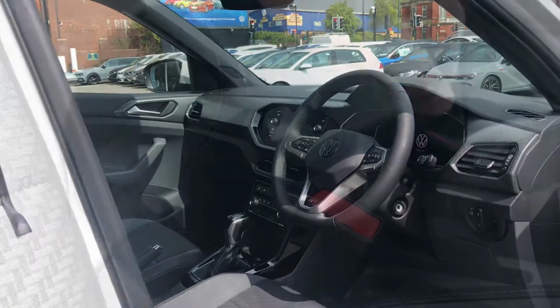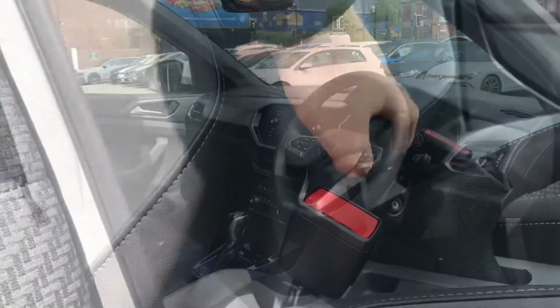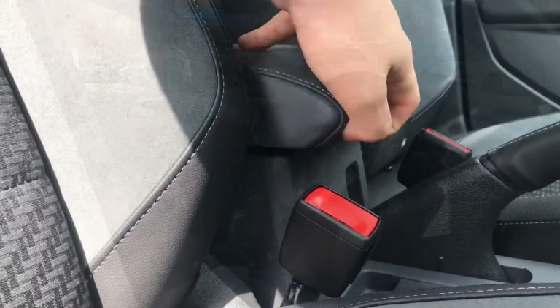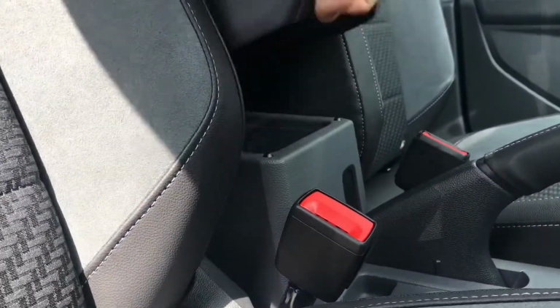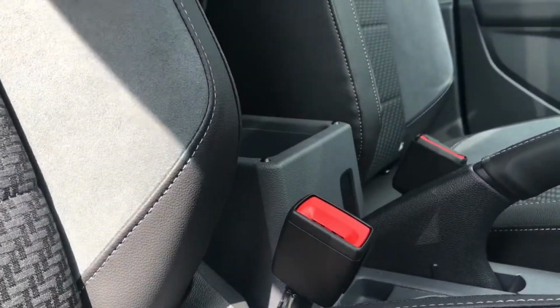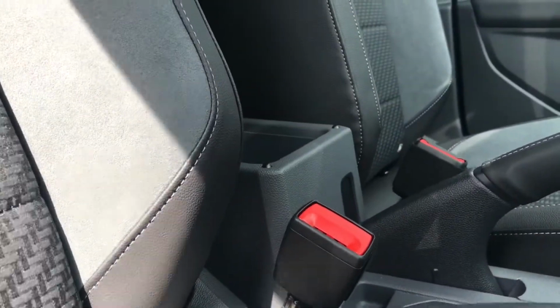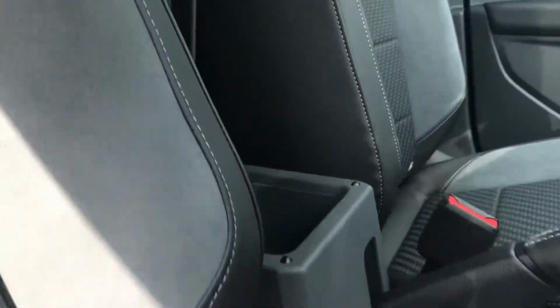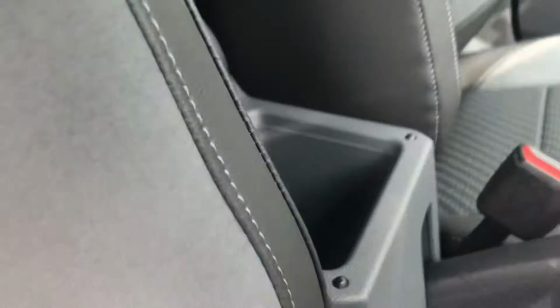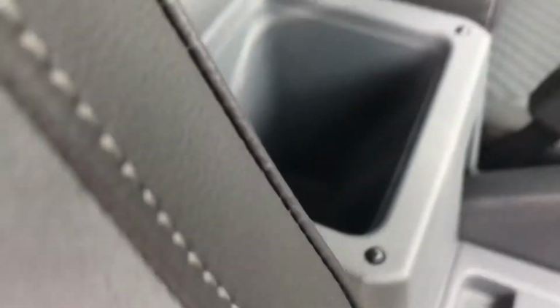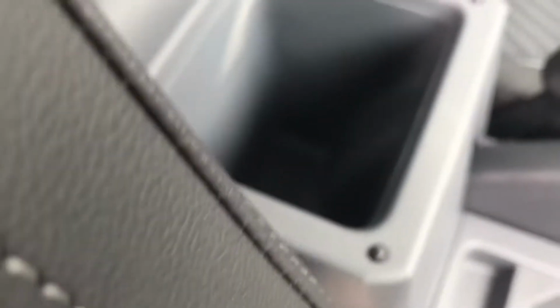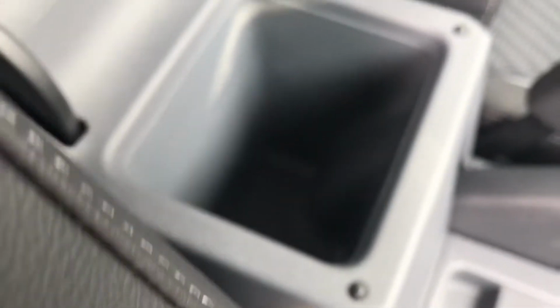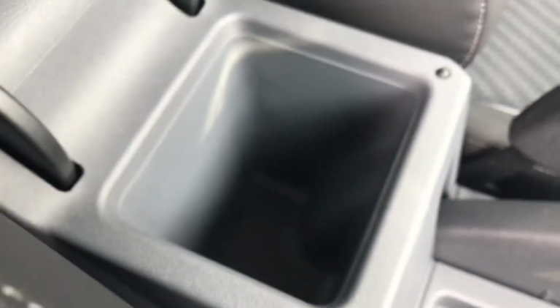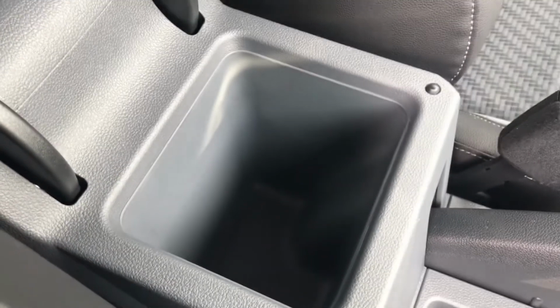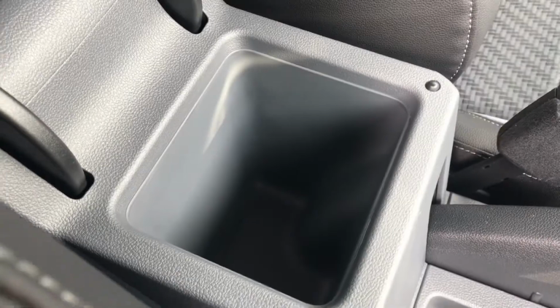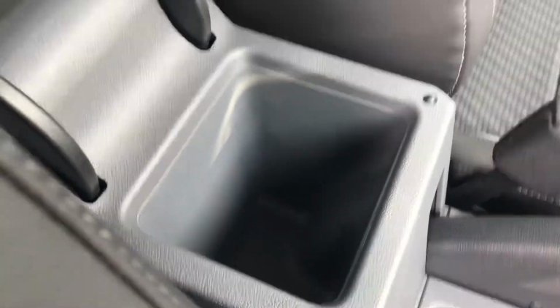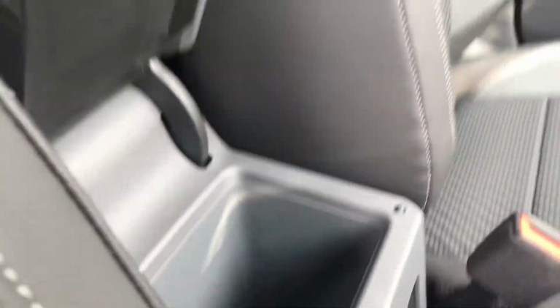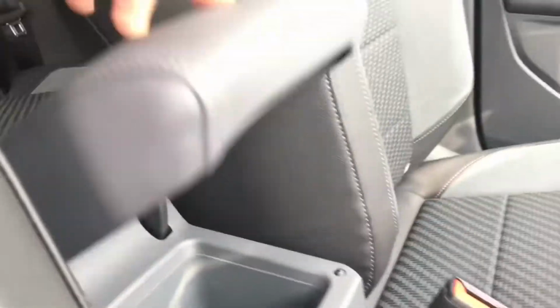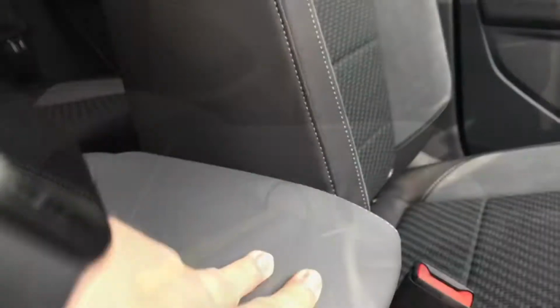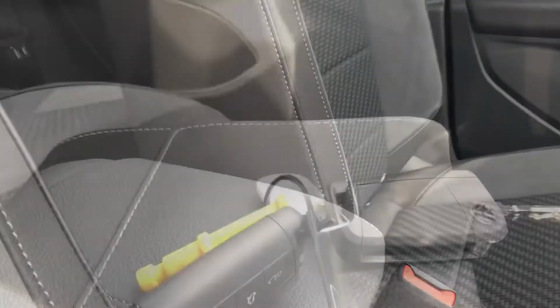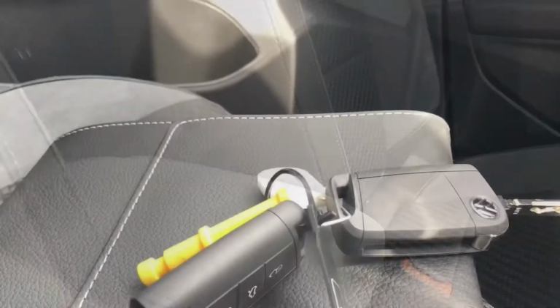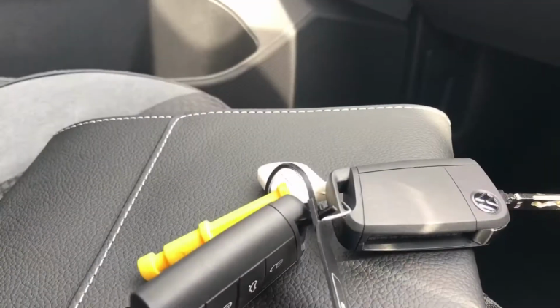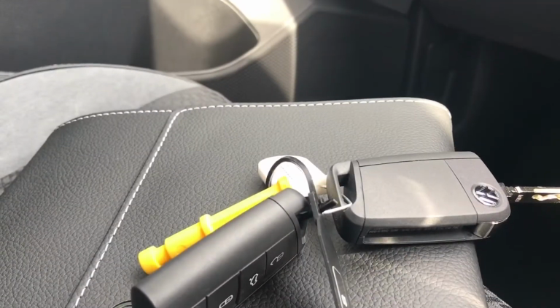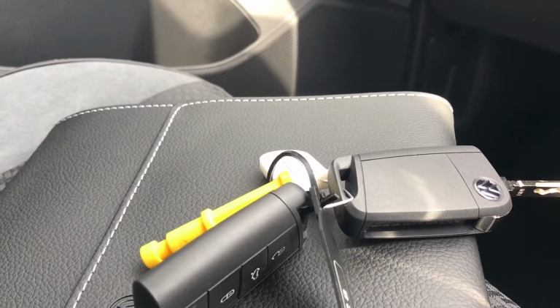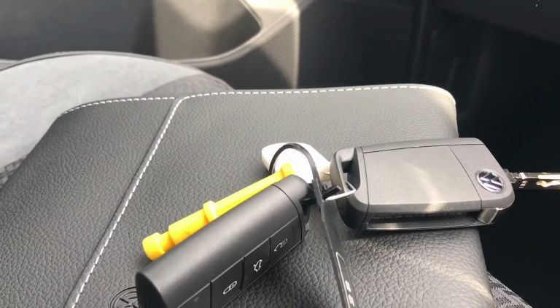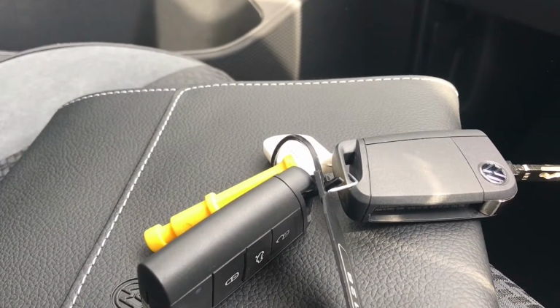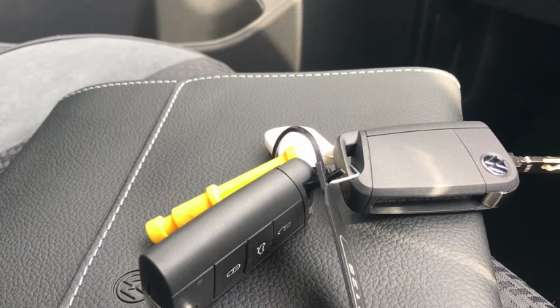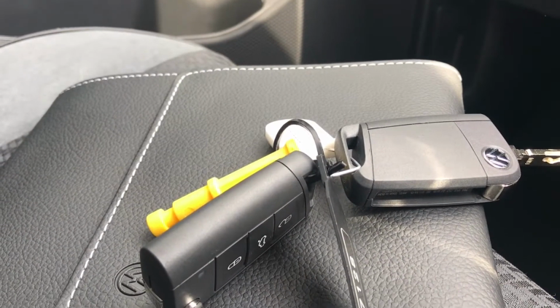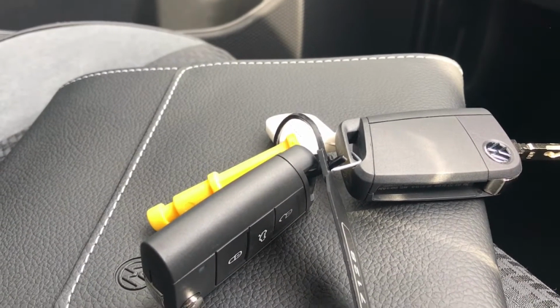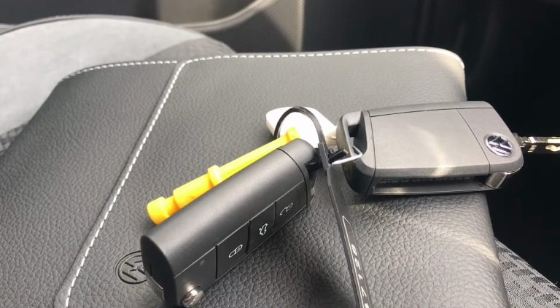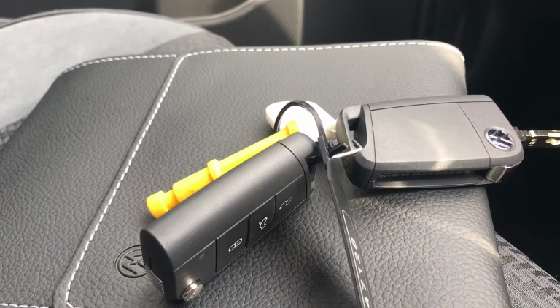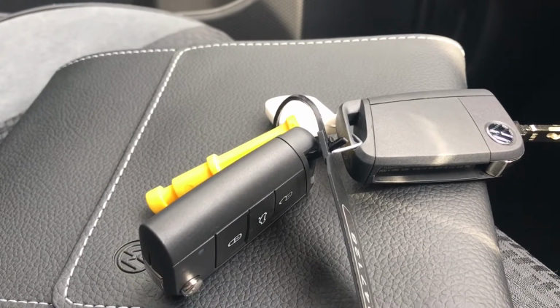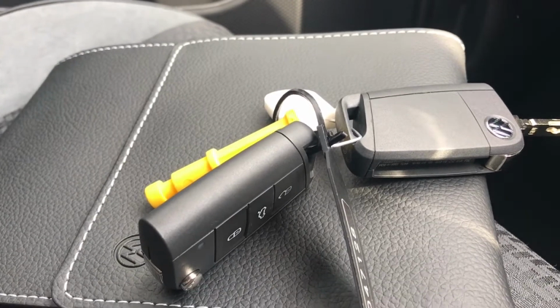In the centre console we have an armrest that lifts up to become a storage compartment. You do have the two keys and the leather owner's manual, ideal if you have multiple users of the car so everyone gets their own key.